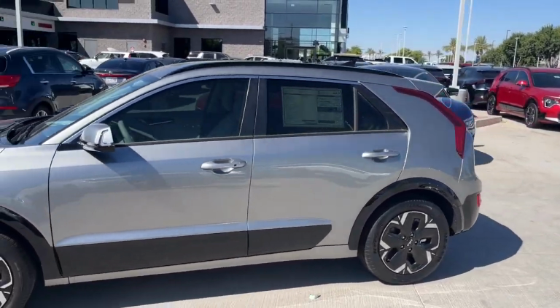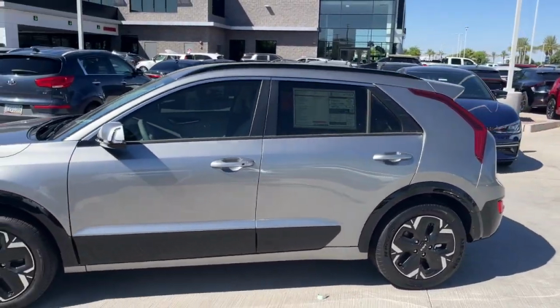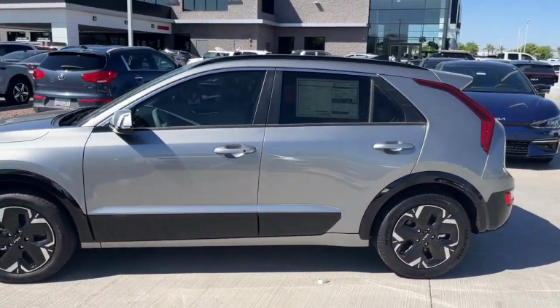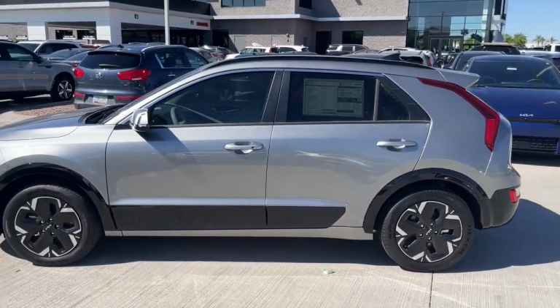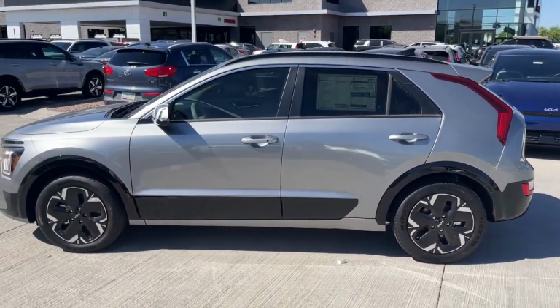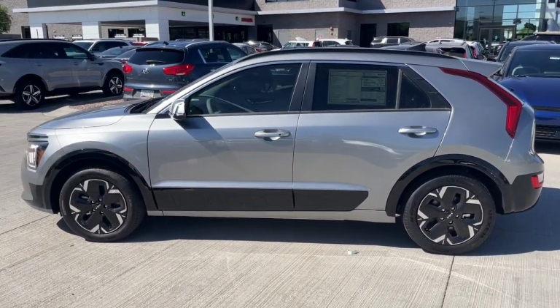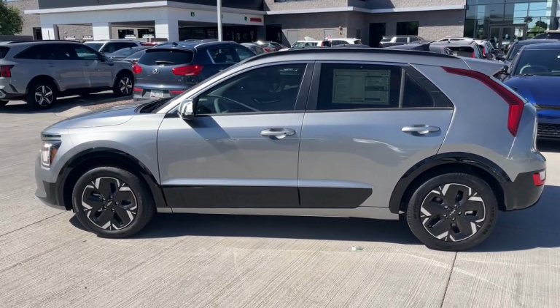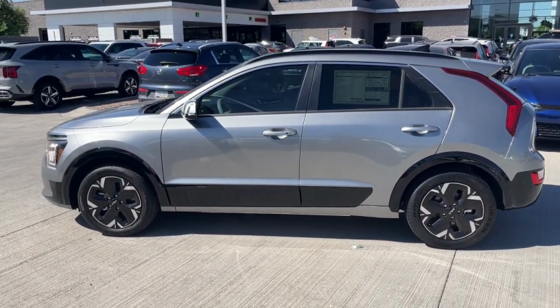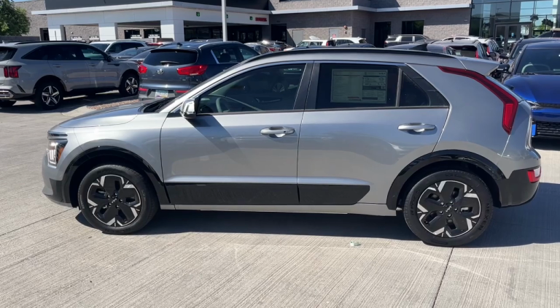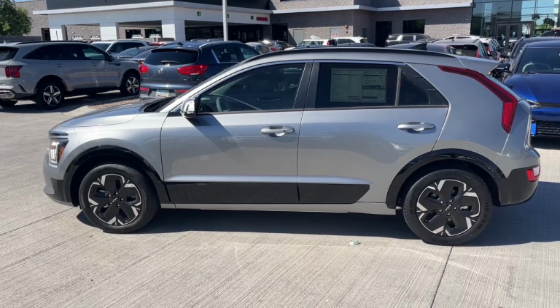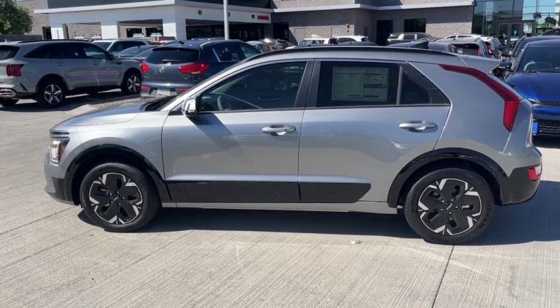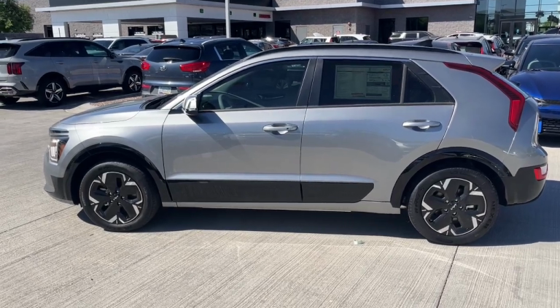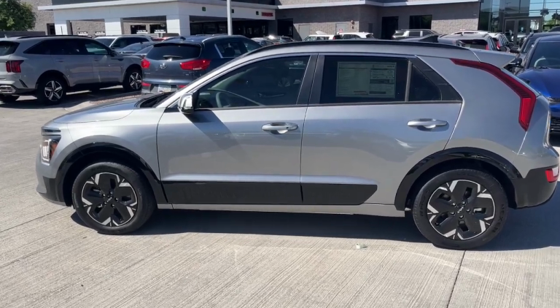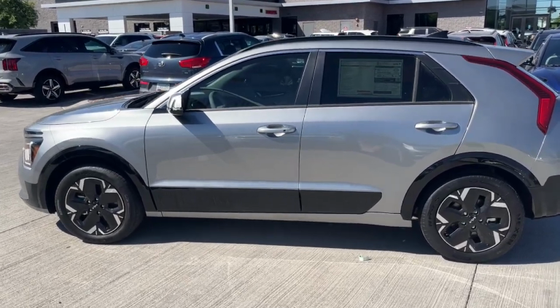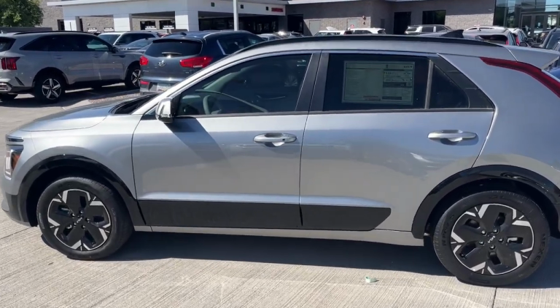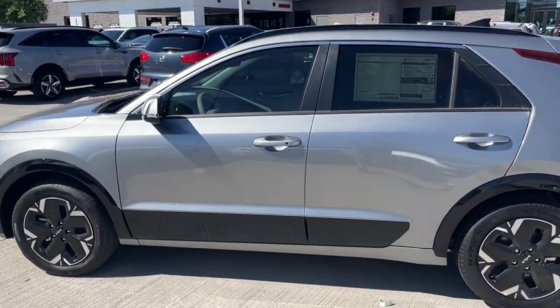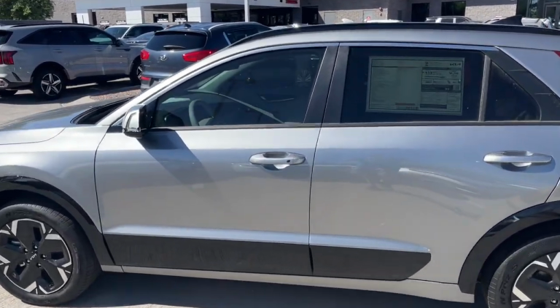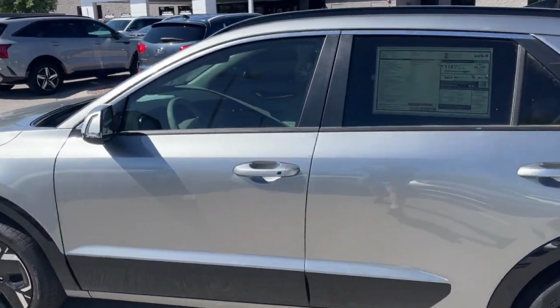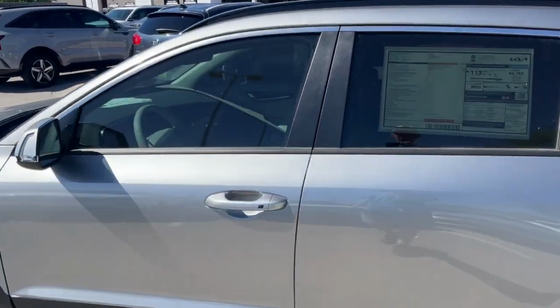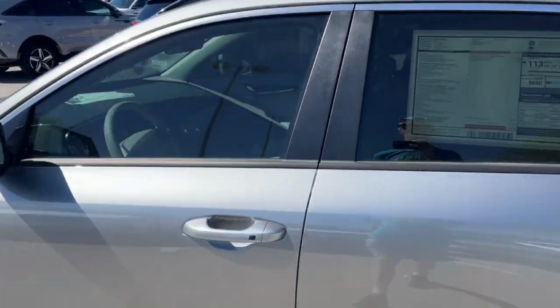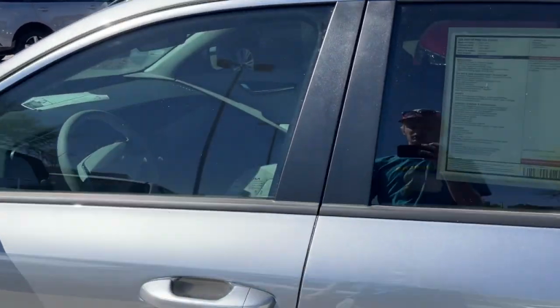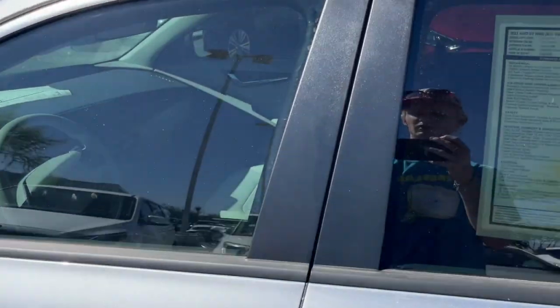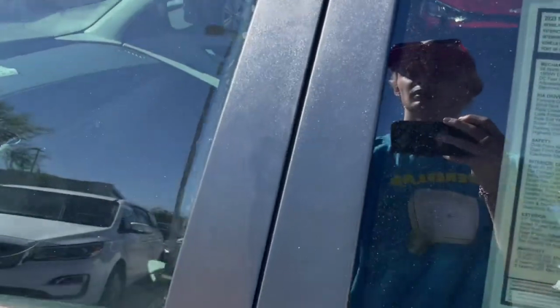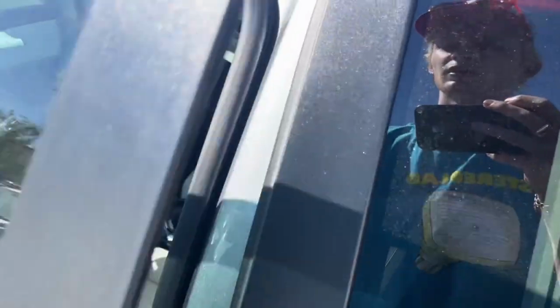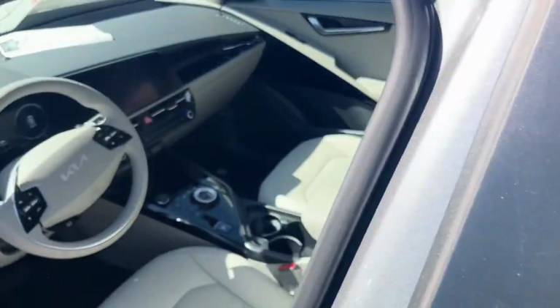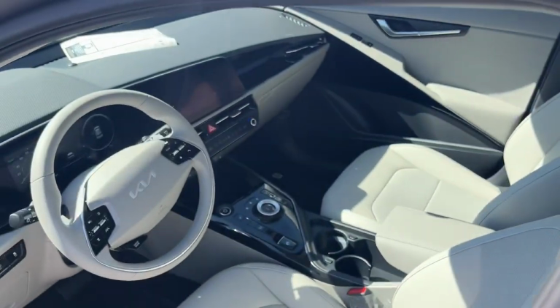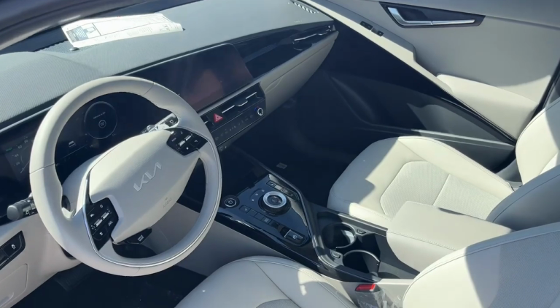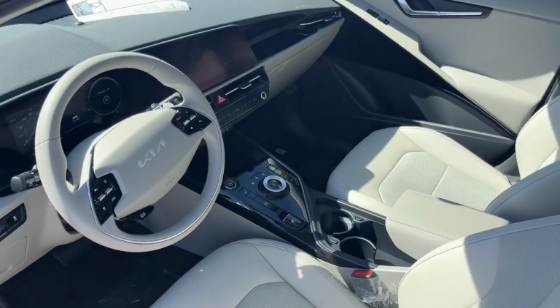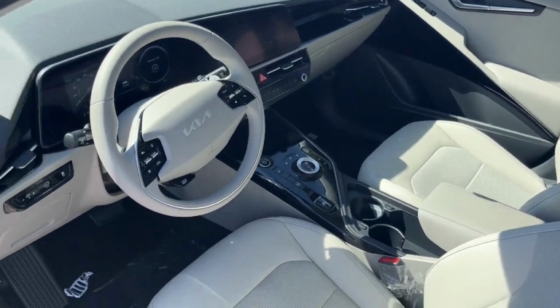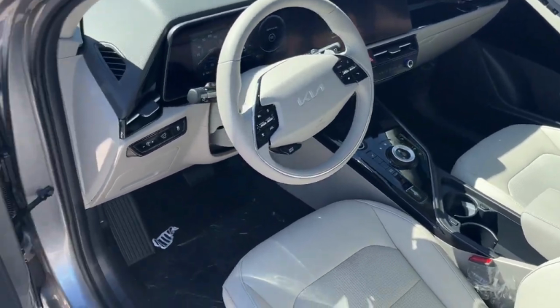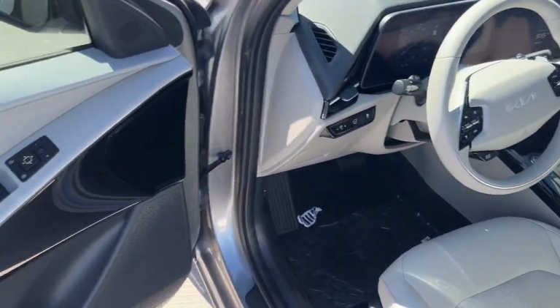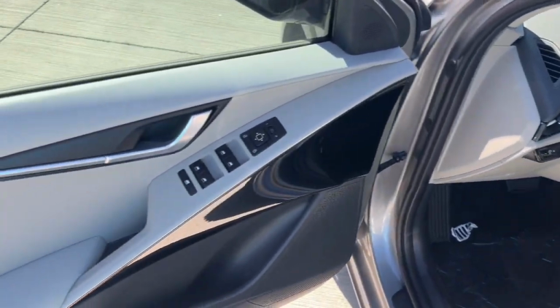From its flexible interior layout and modern infotainment system to its upscale feel and sculpted lines, this eco-friendly SUV is ready for adventure.